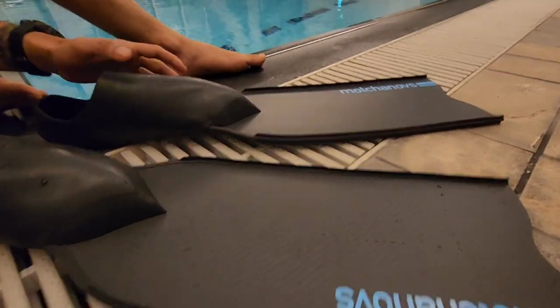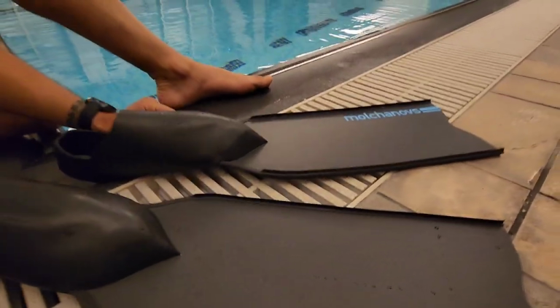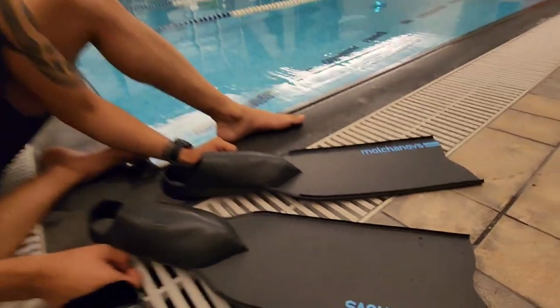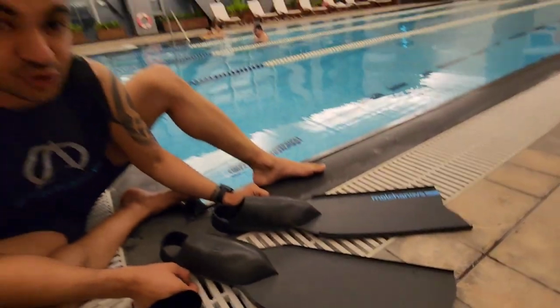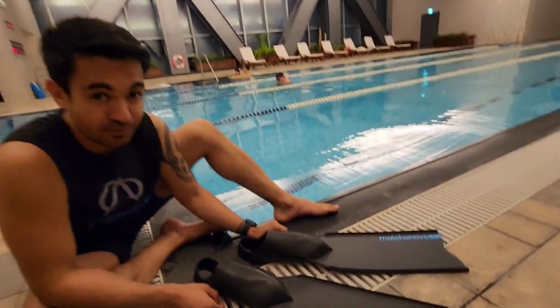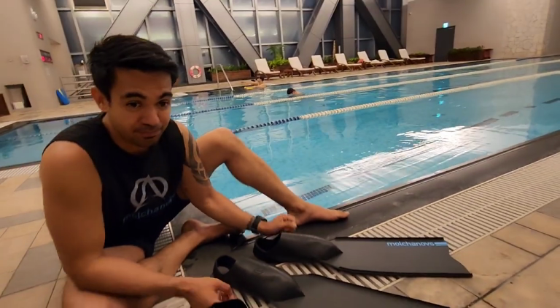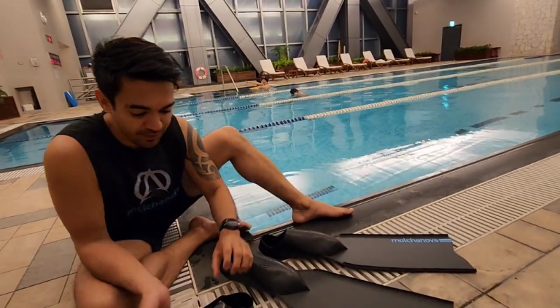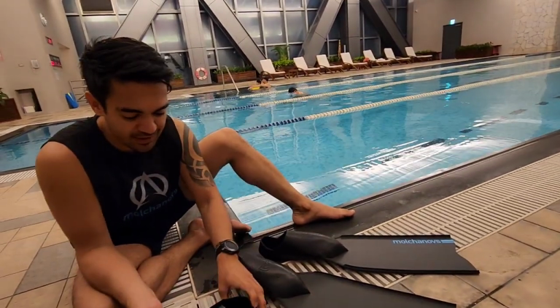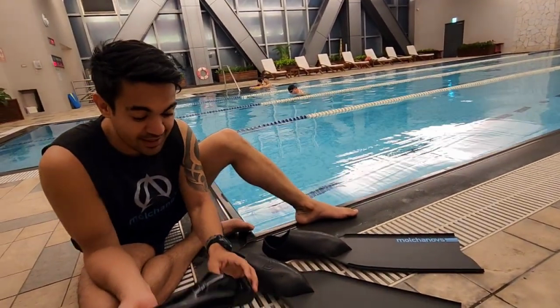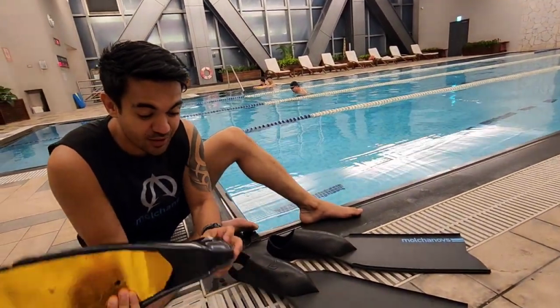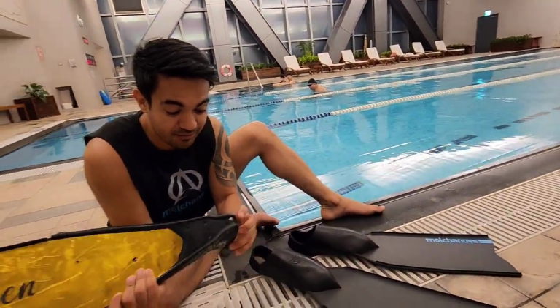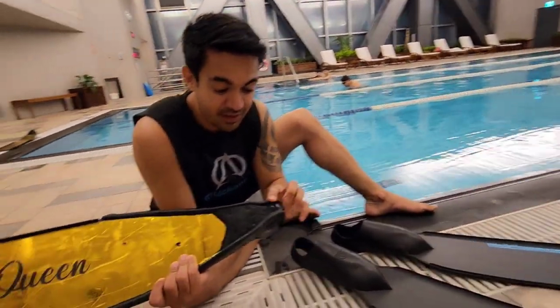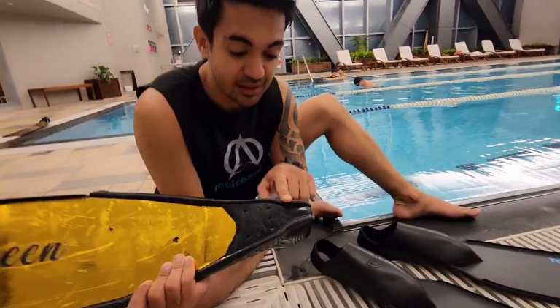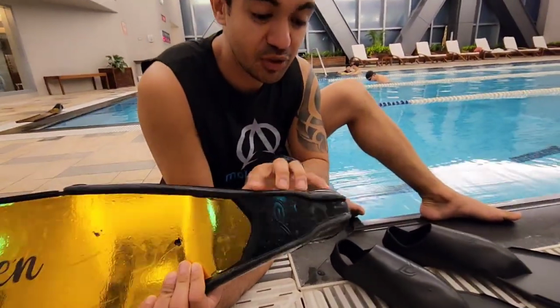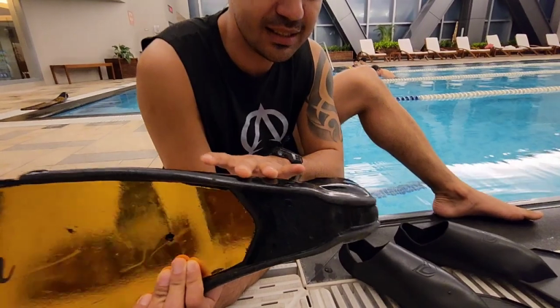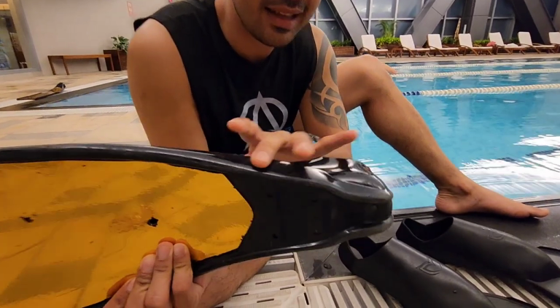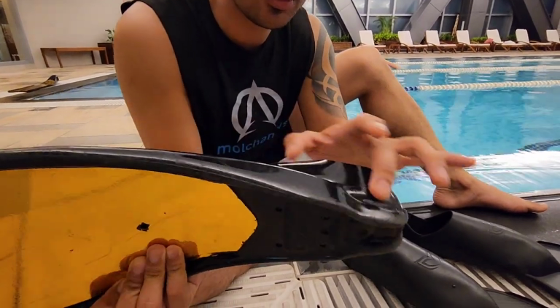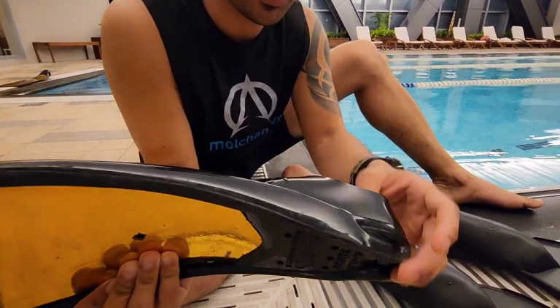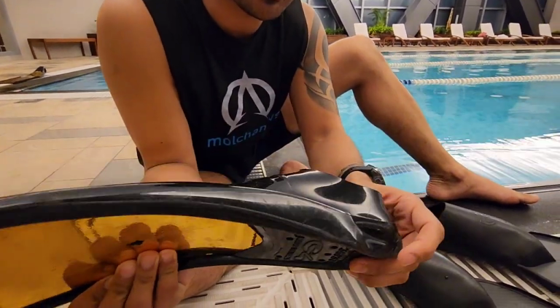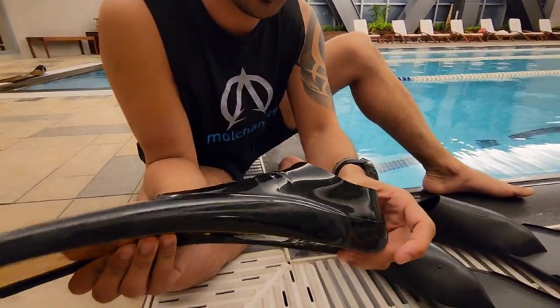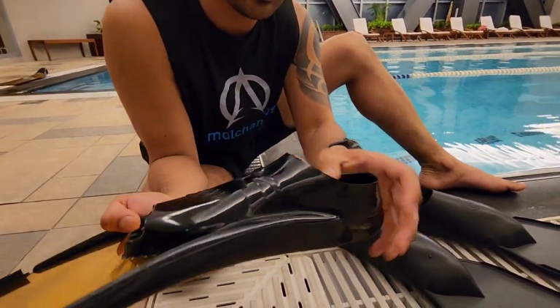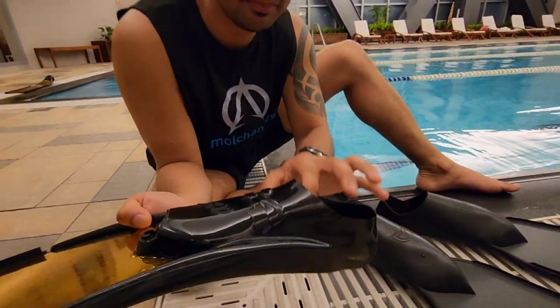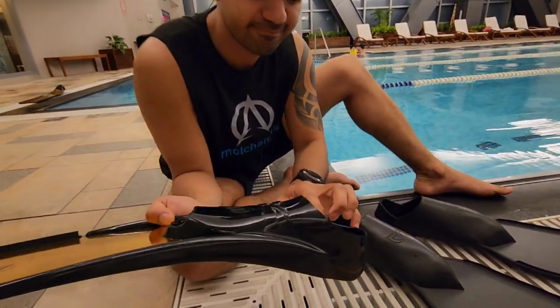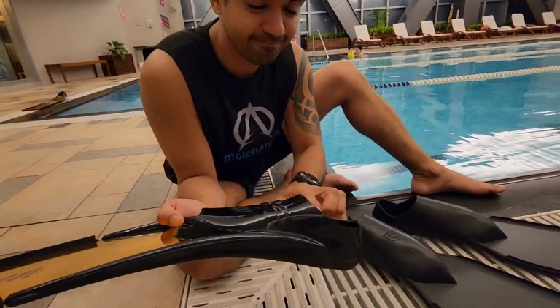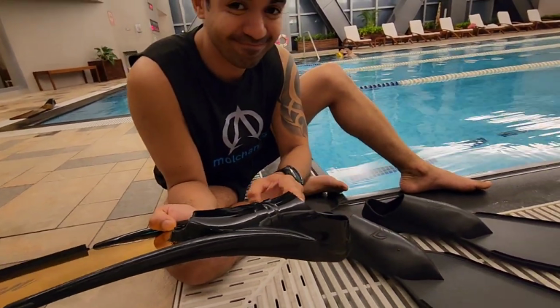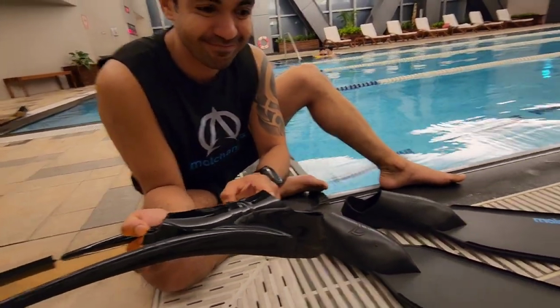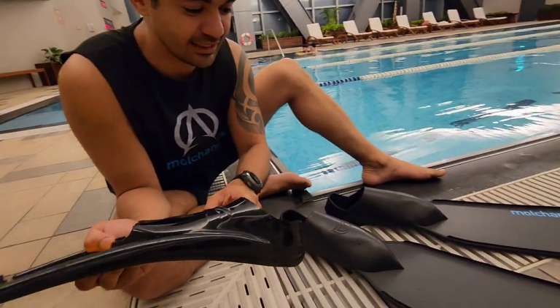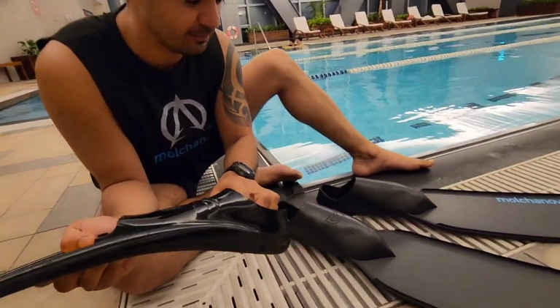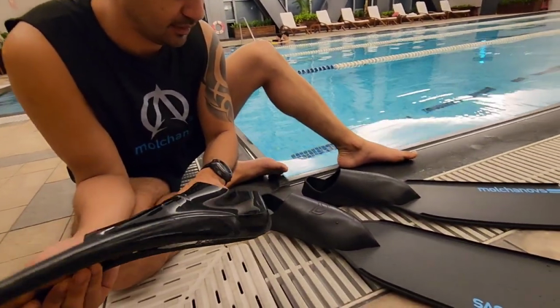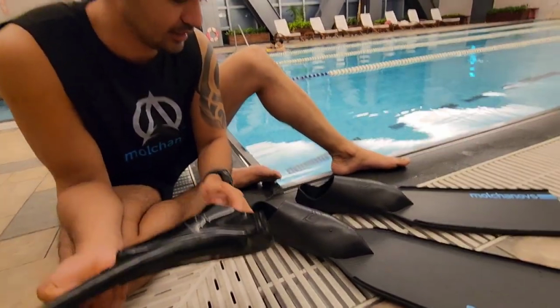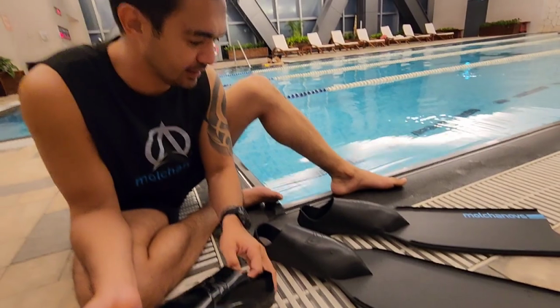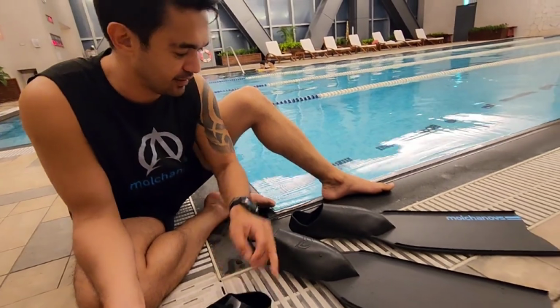Yes, short, high hits. Usually the standard foot pocket is not open heel. You can see the difference.